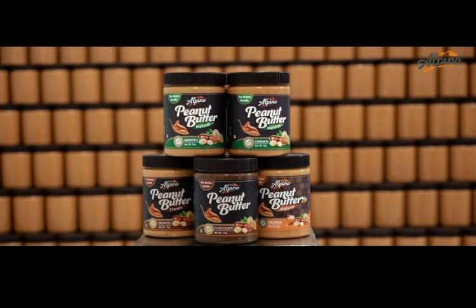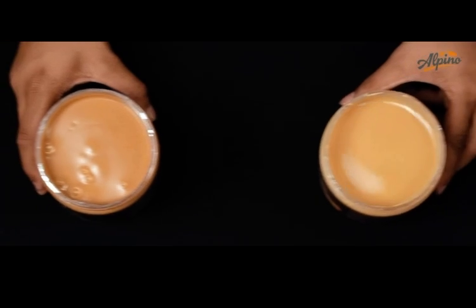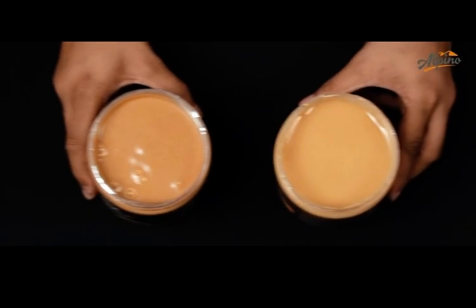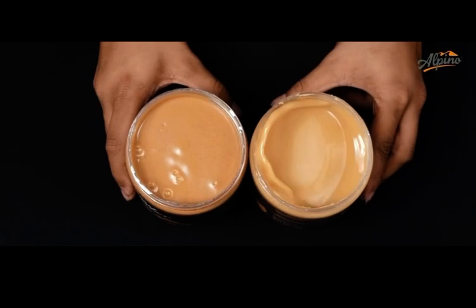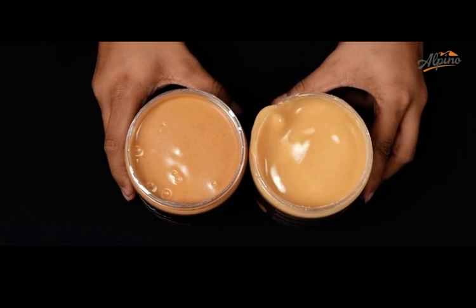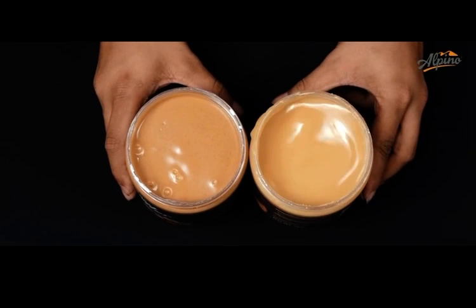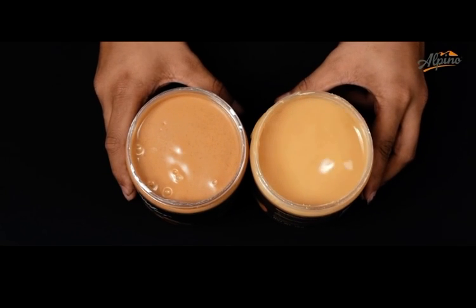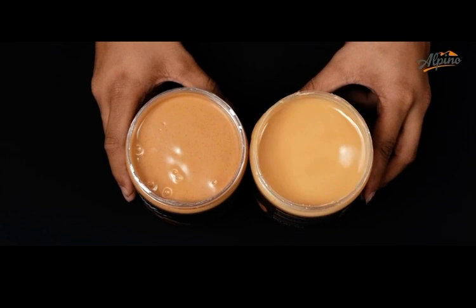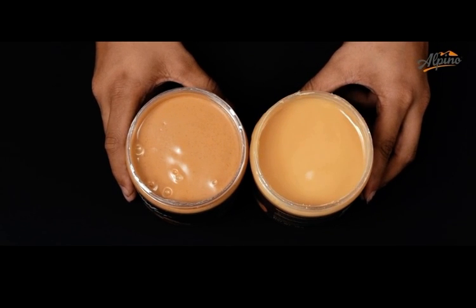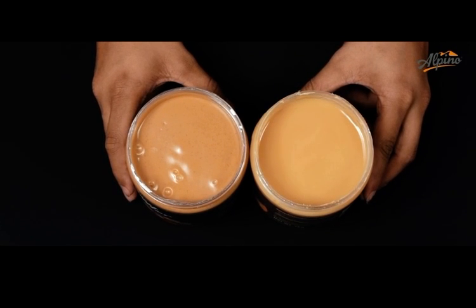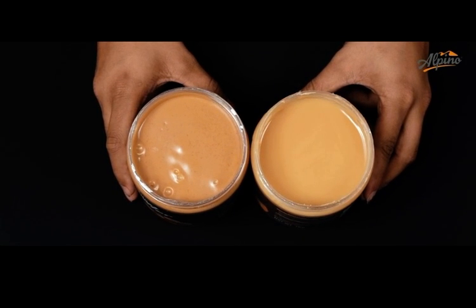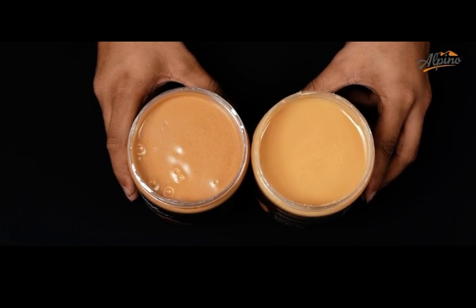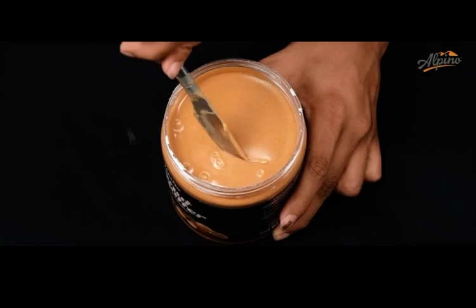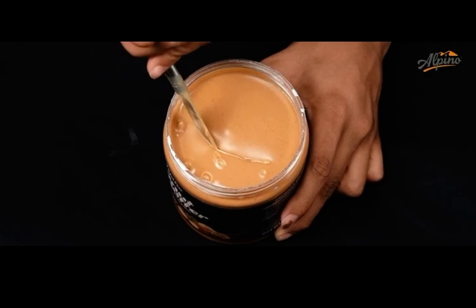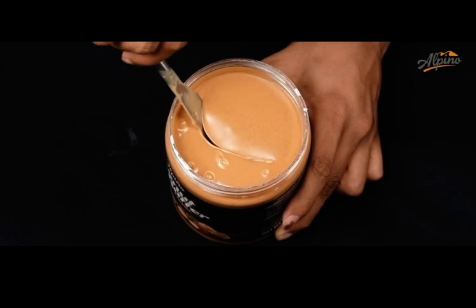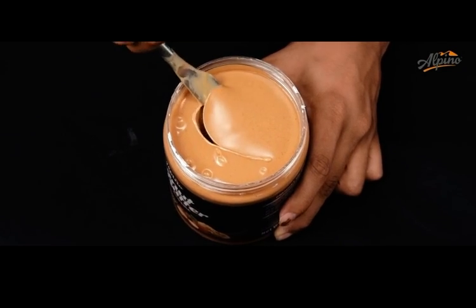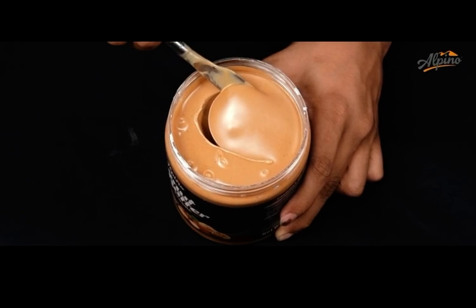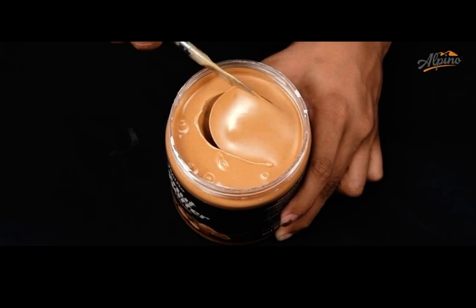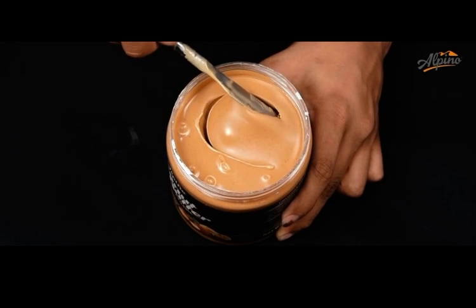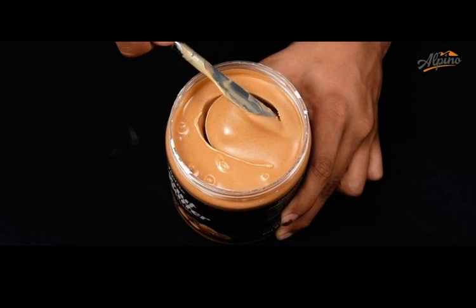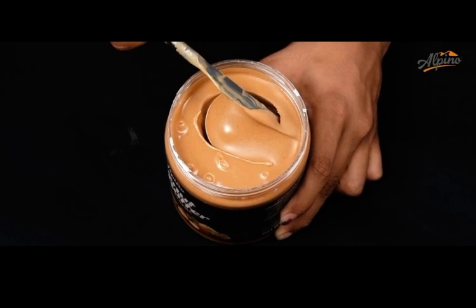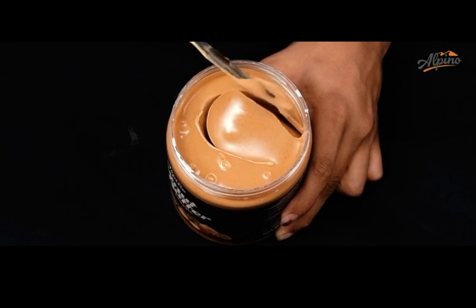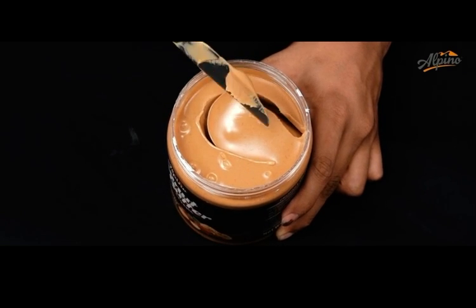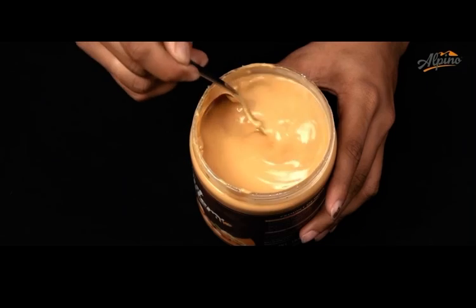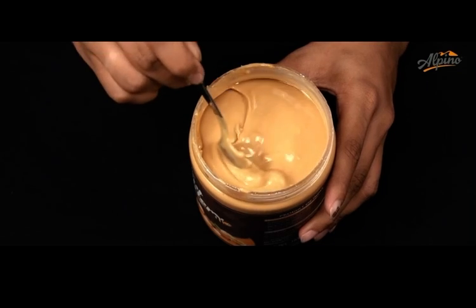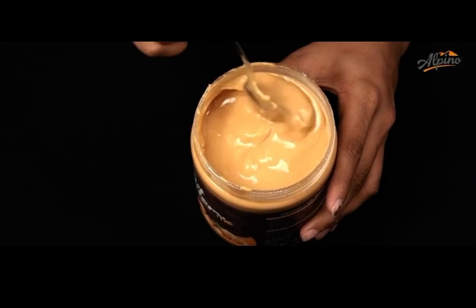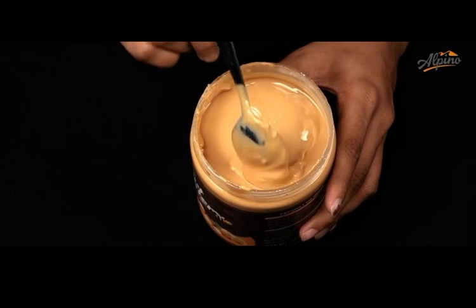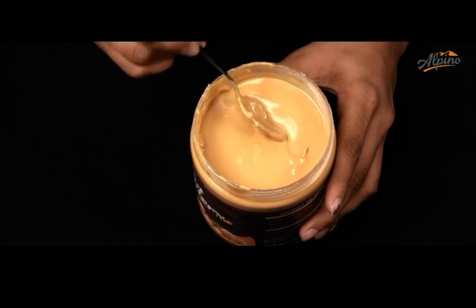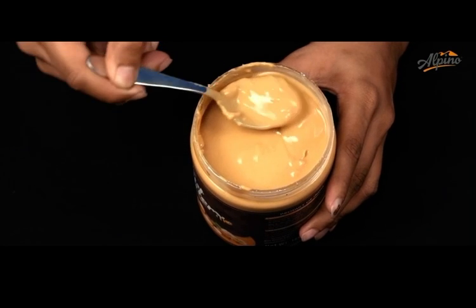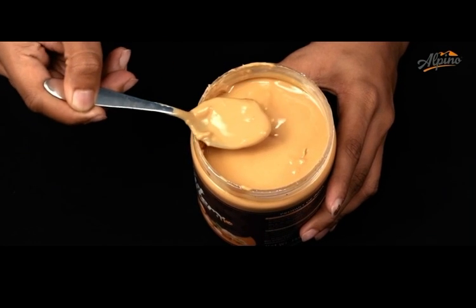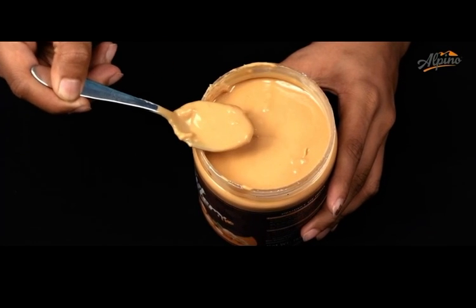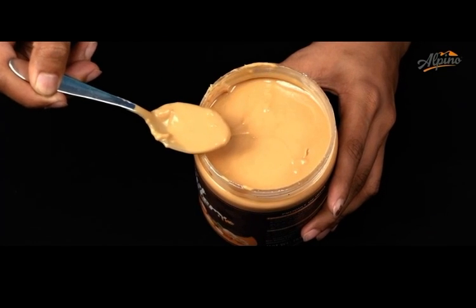The all-natural peanut butter has a pool of oil on top. If it doesn't, it surely has some added content such as sugar, salt, or preservatives. Mix the oil and go all natural with Alpino peanut butter.